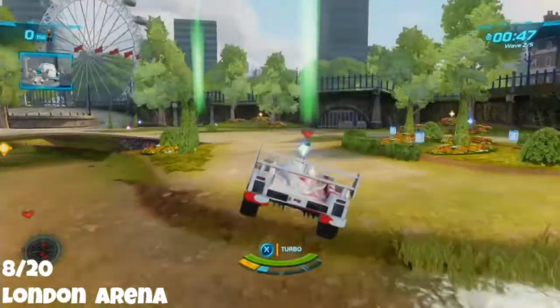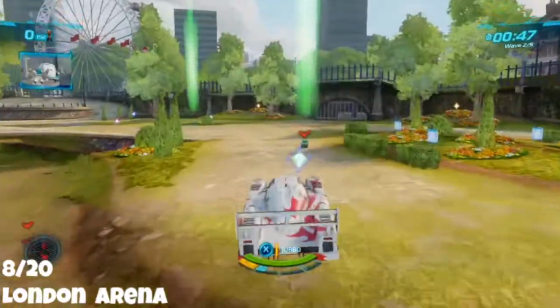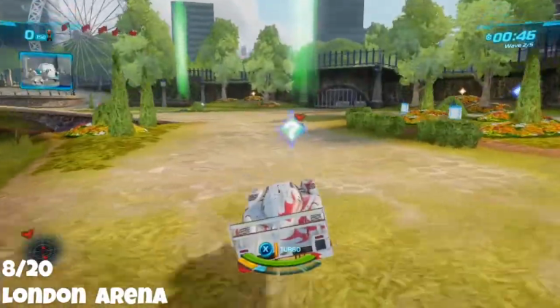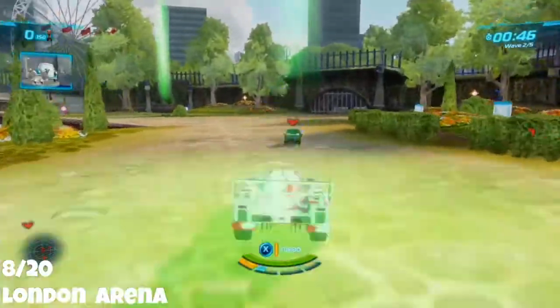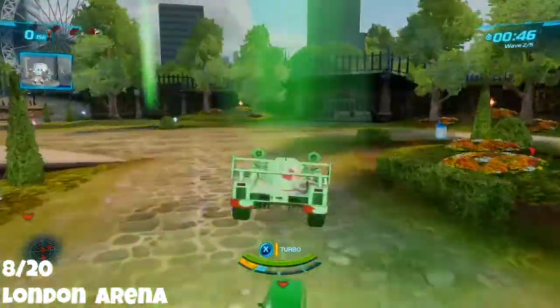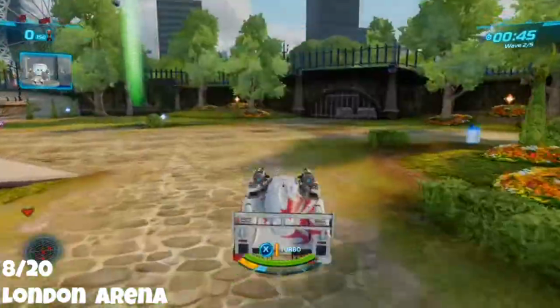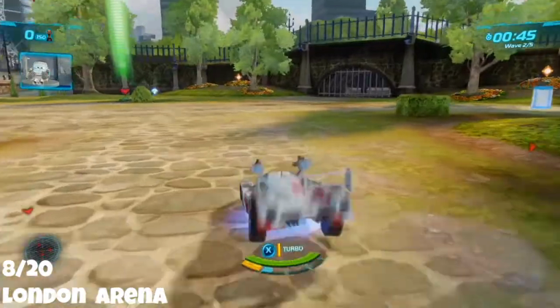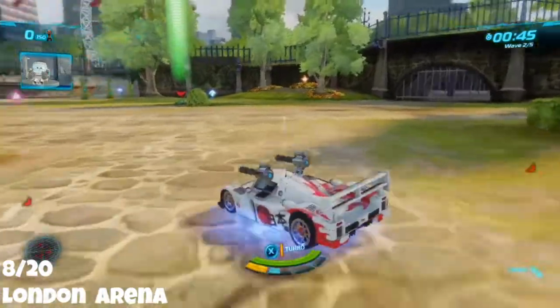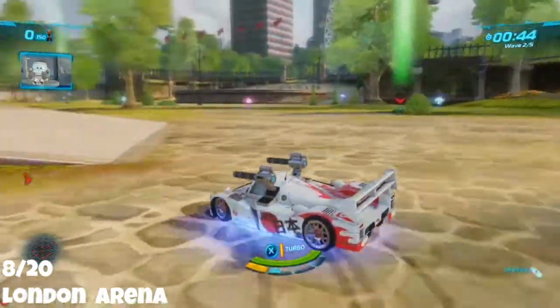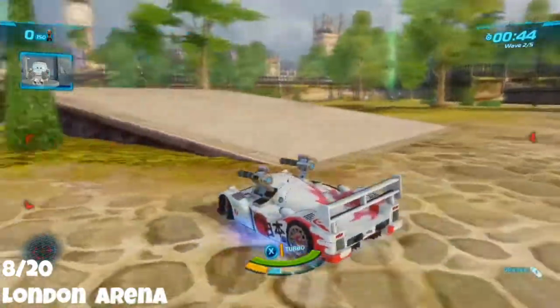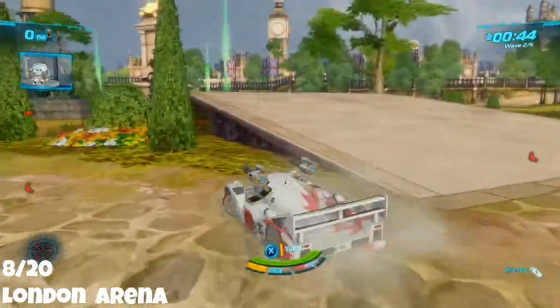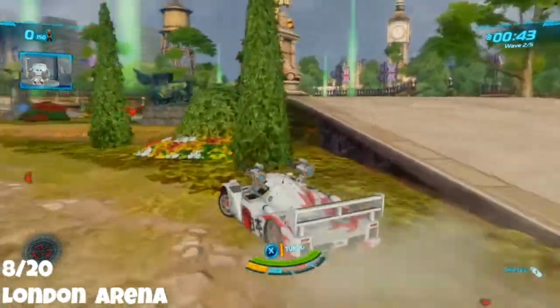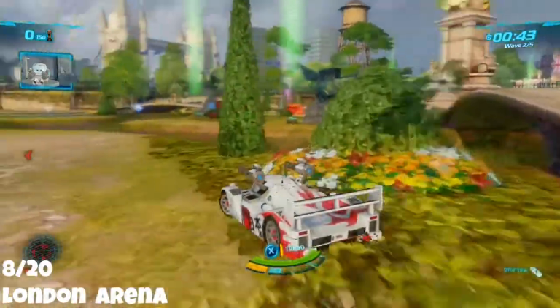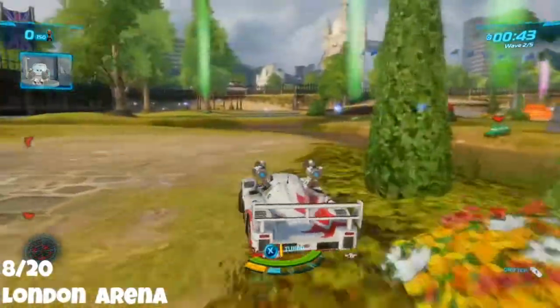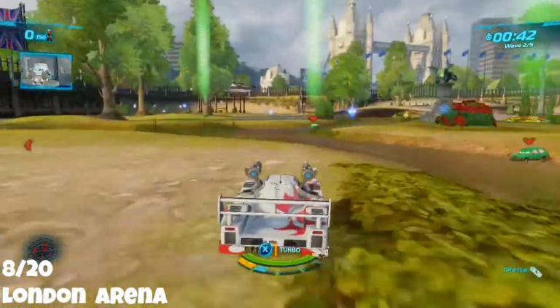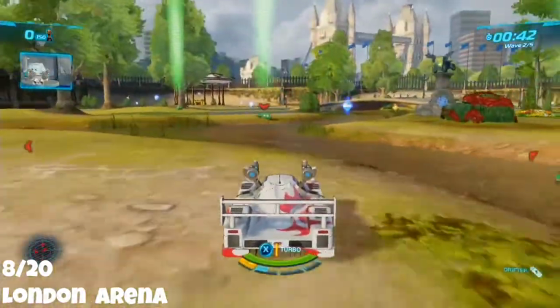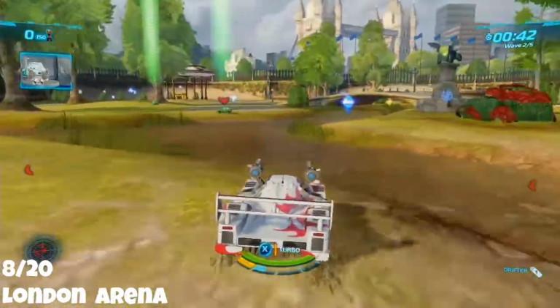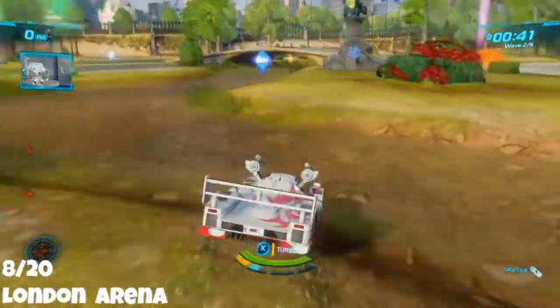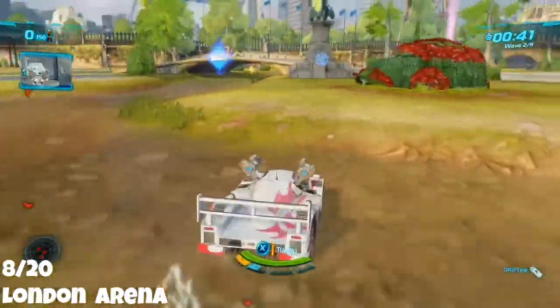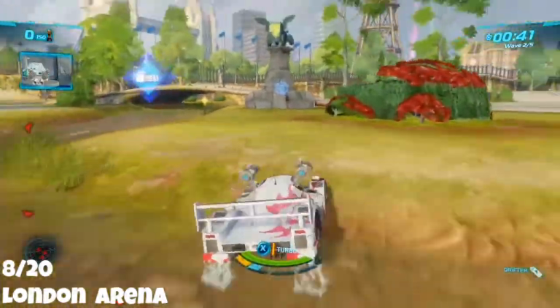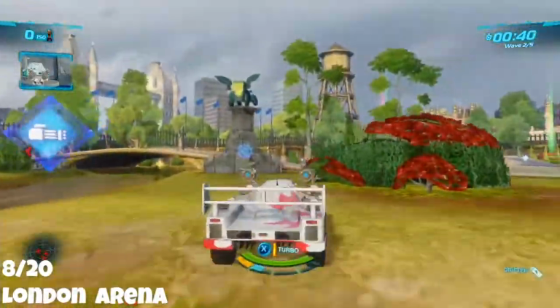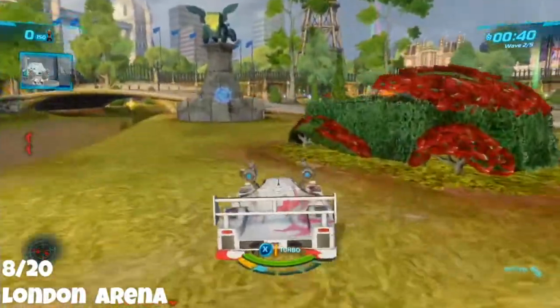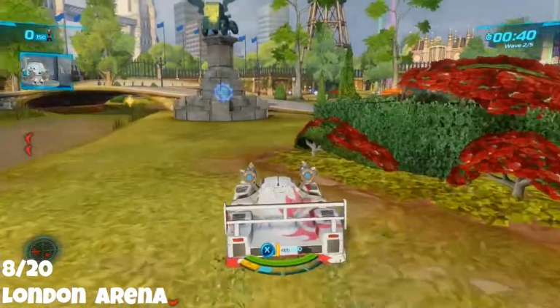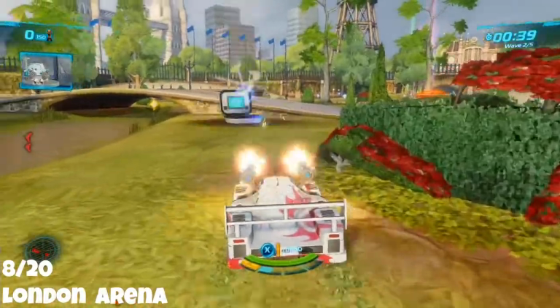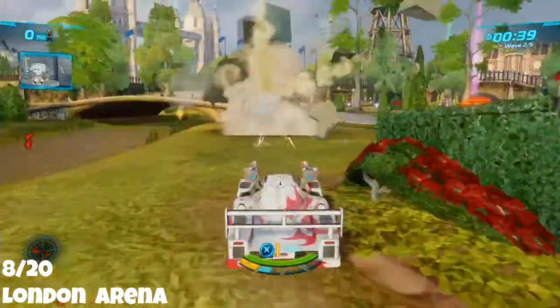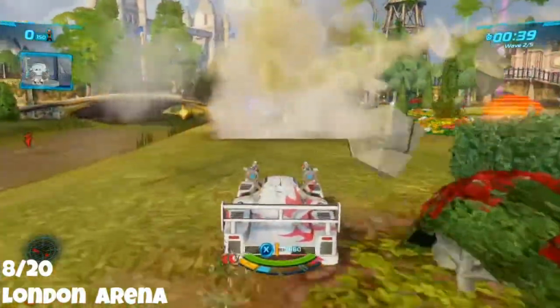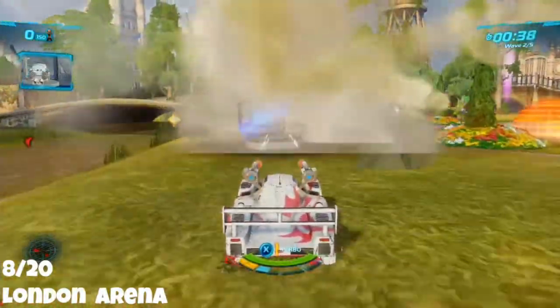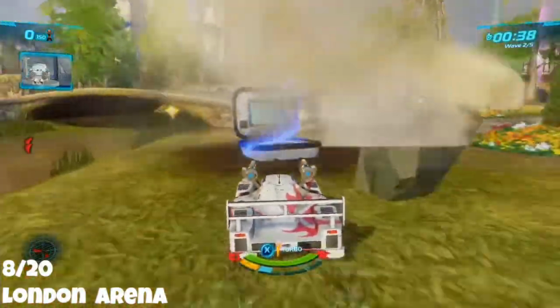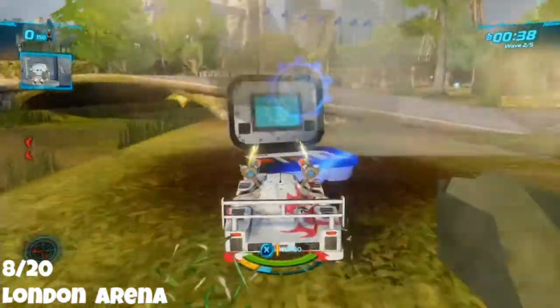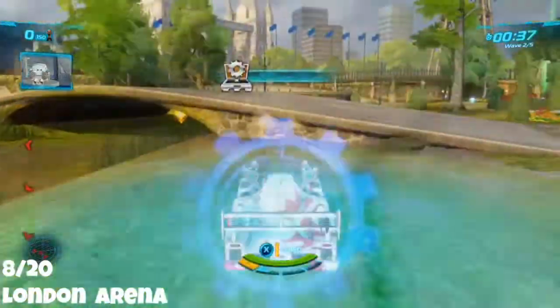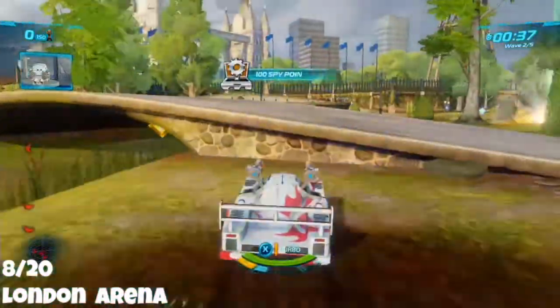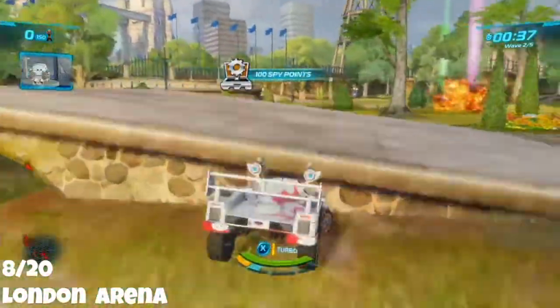On to London Arena — this one is really easy. All you need is some rockets or a machine gun. Find this statue and simply blow it up, and the spy points should be just underneath it.